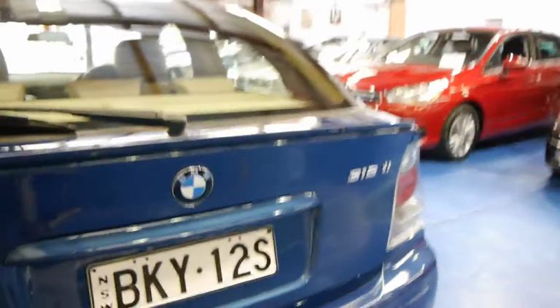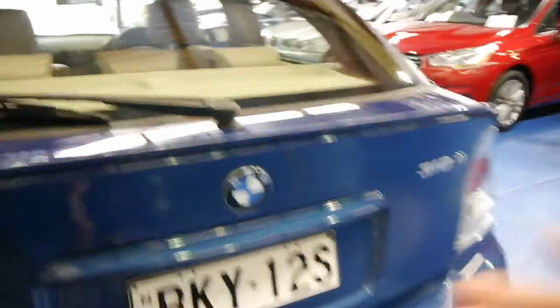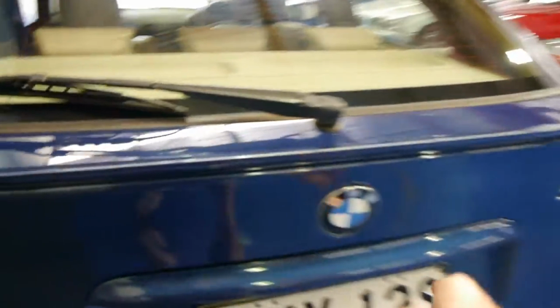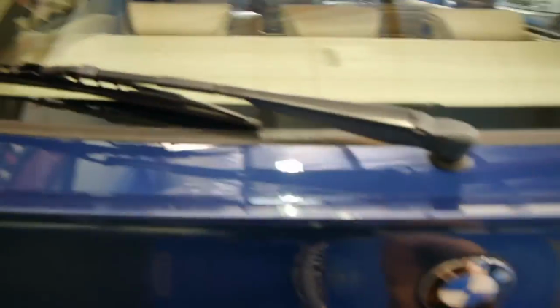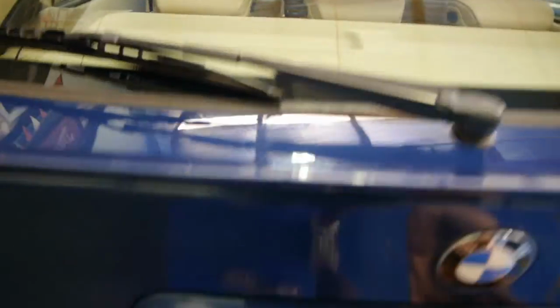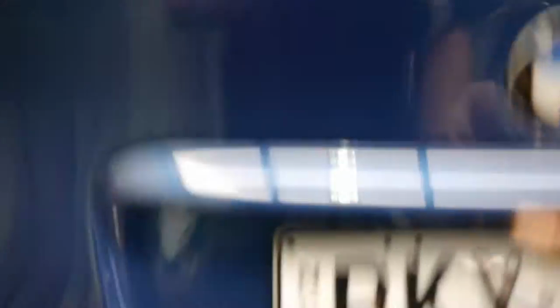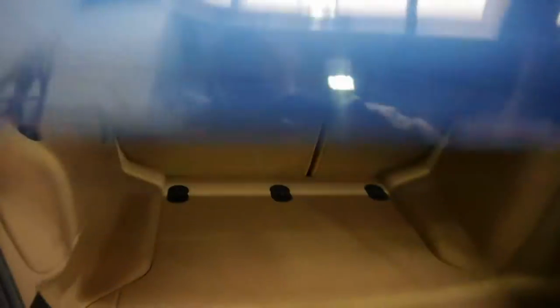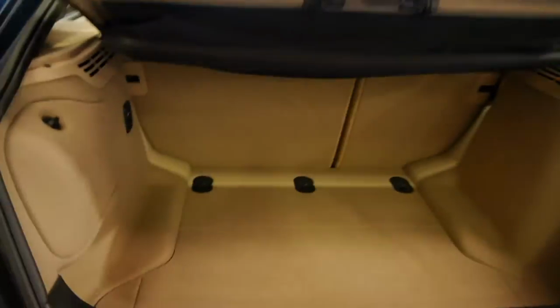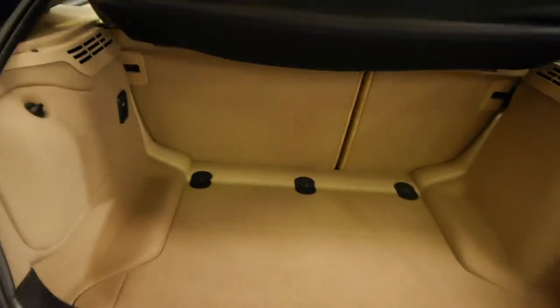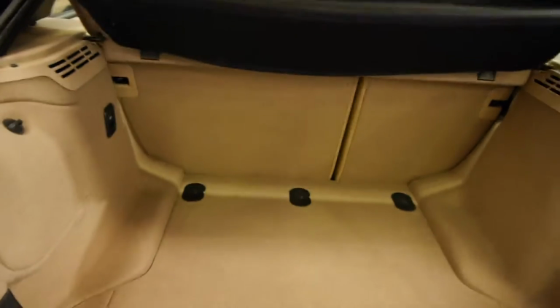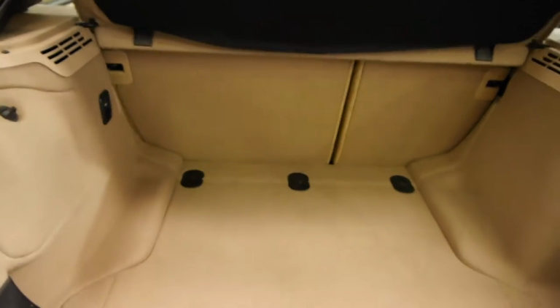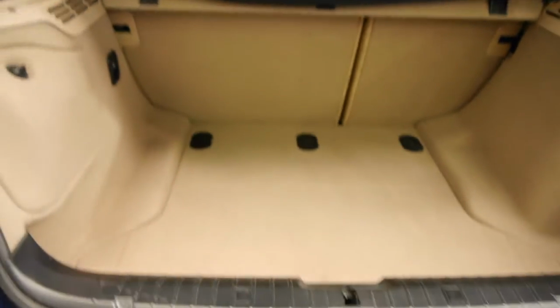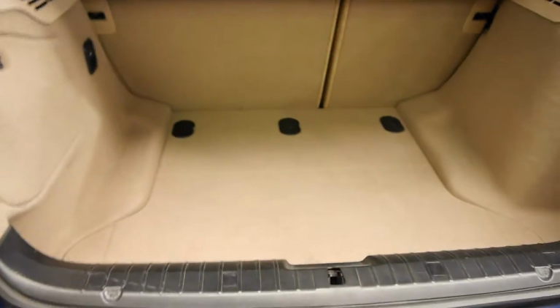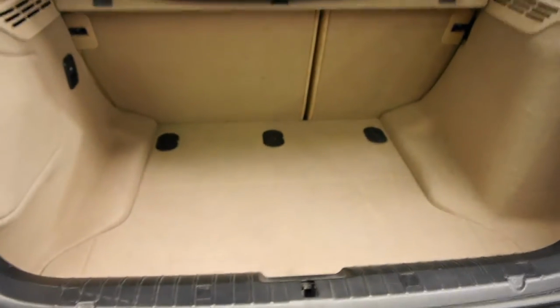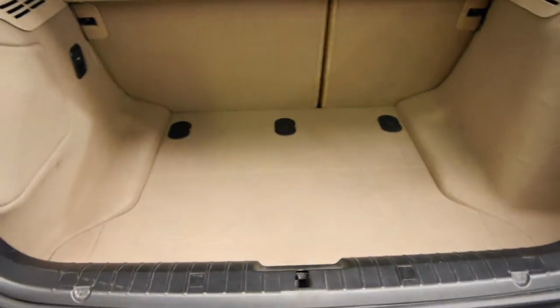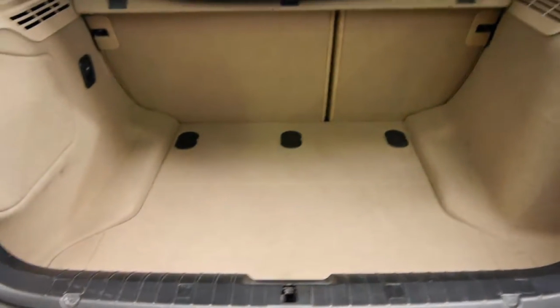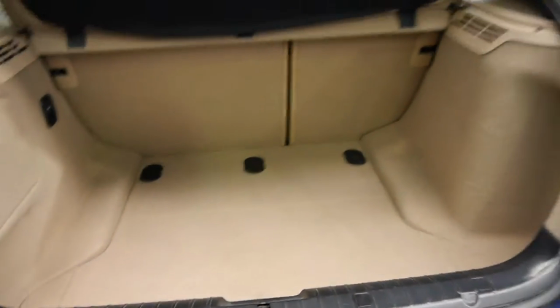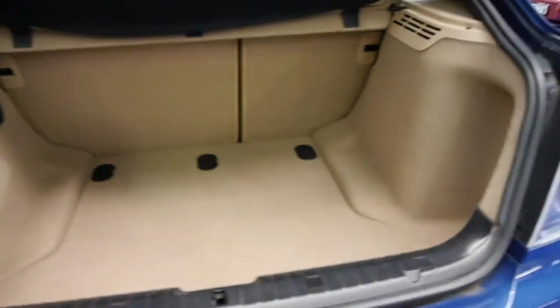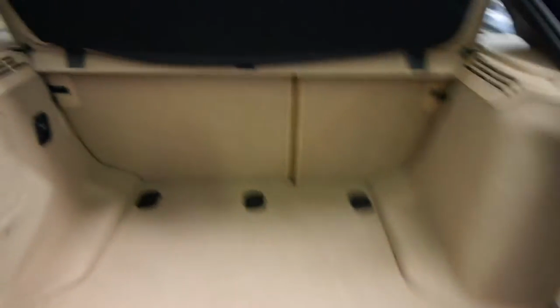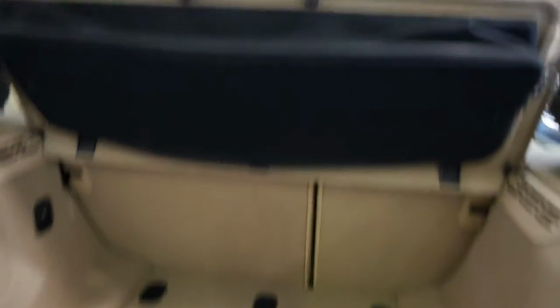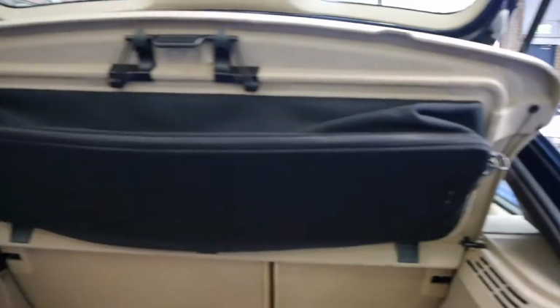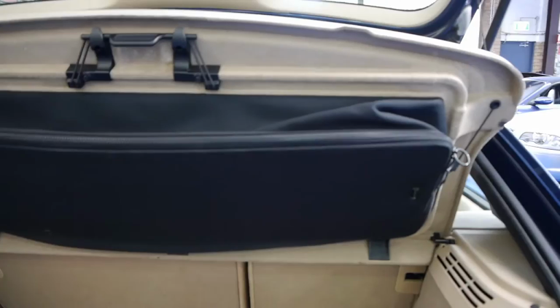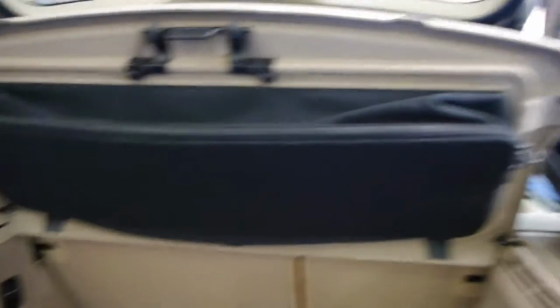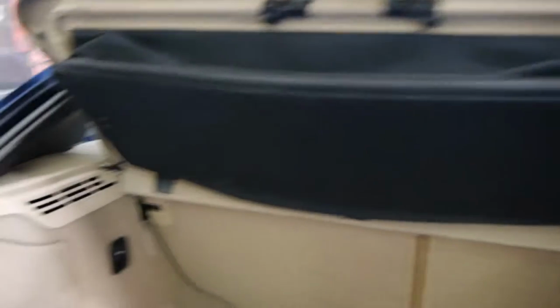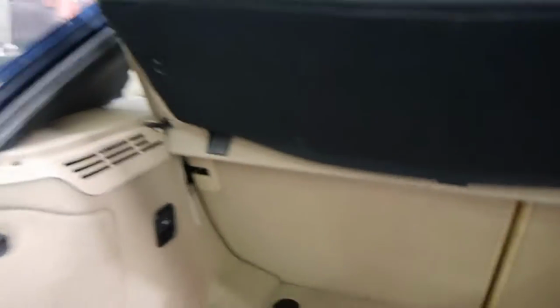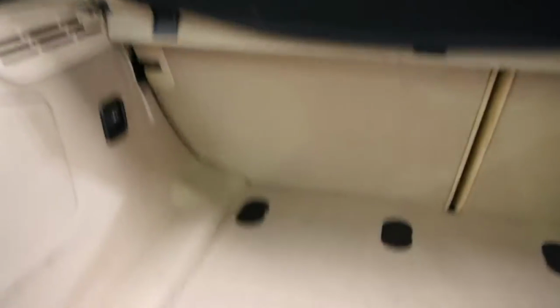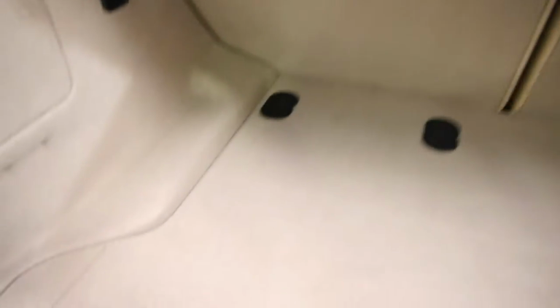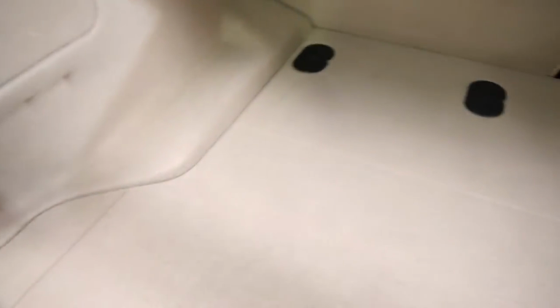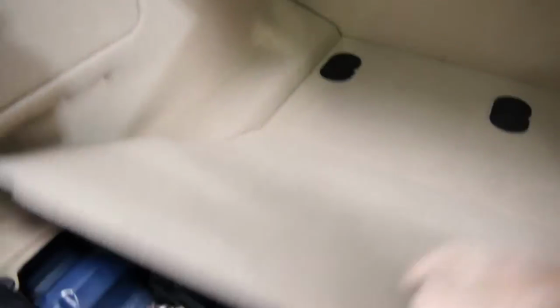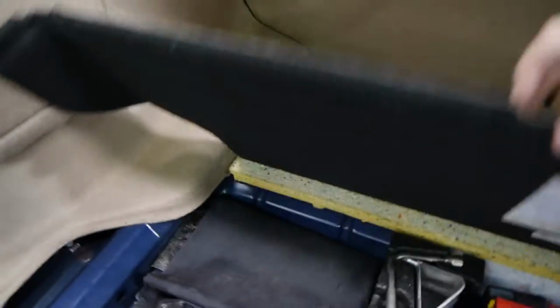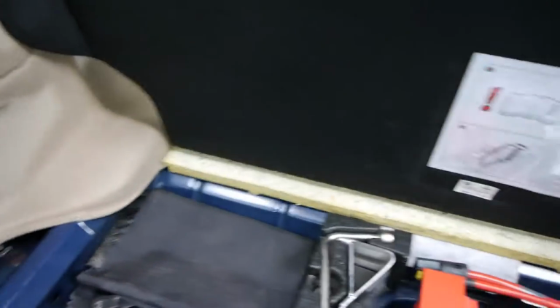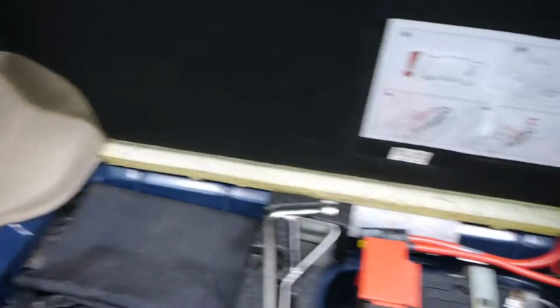Have a look in the back of it — it's absolutely gorgeous, just lovely. Obviously those rear seats fold down, and the toolbox and everything is present. The condition of this is beautiful.